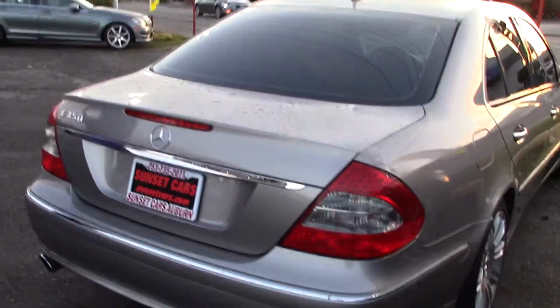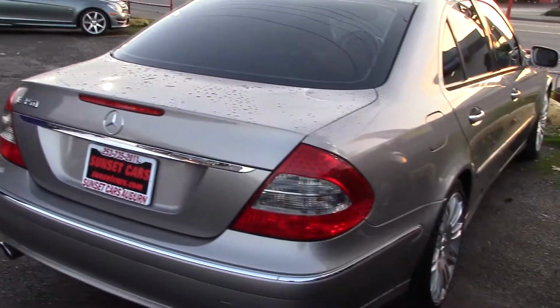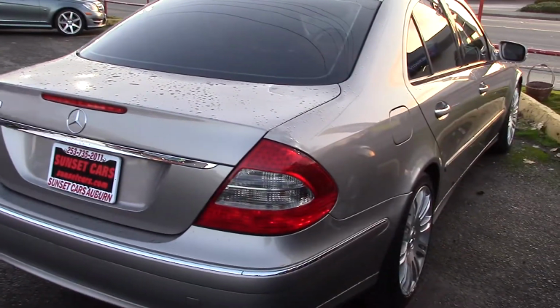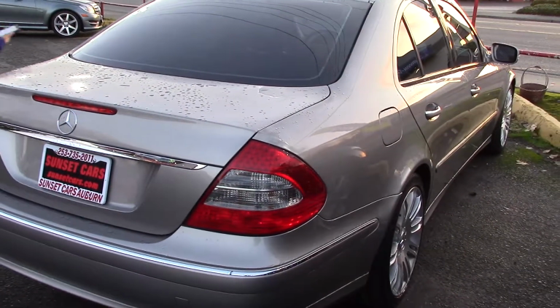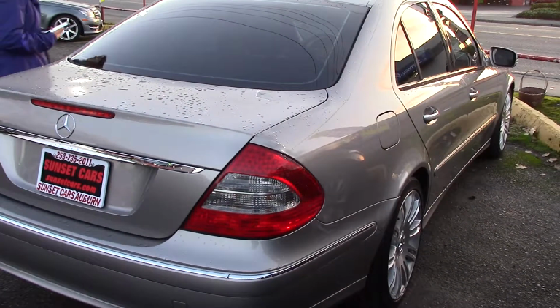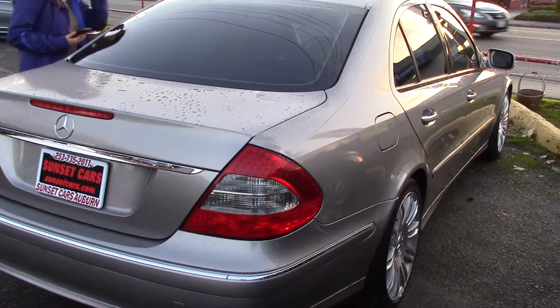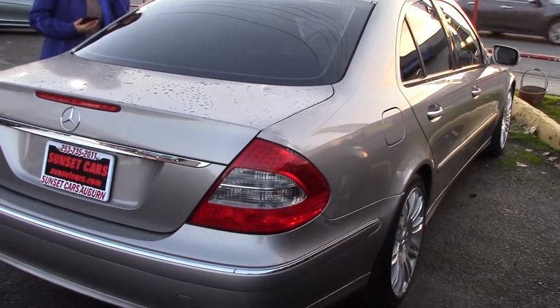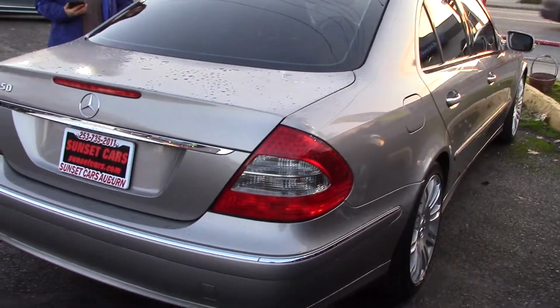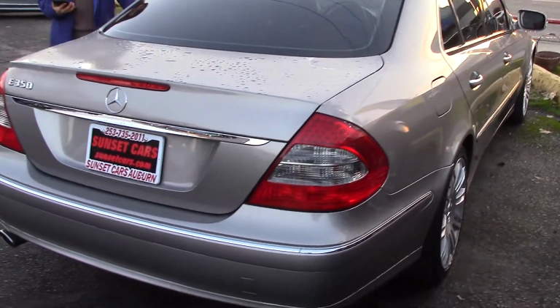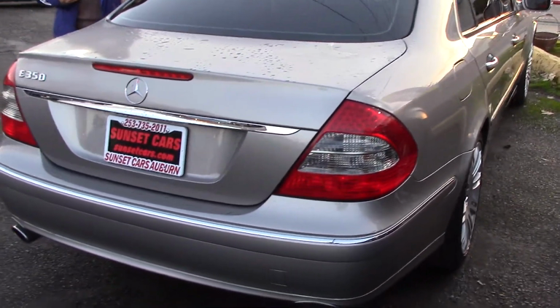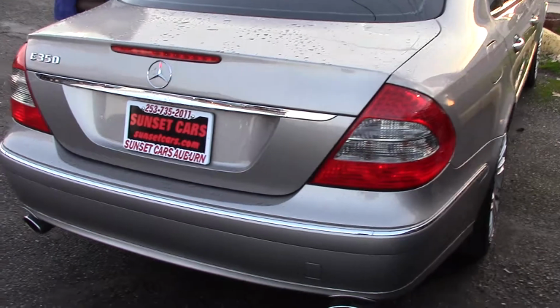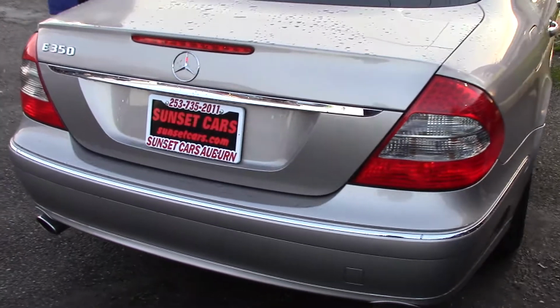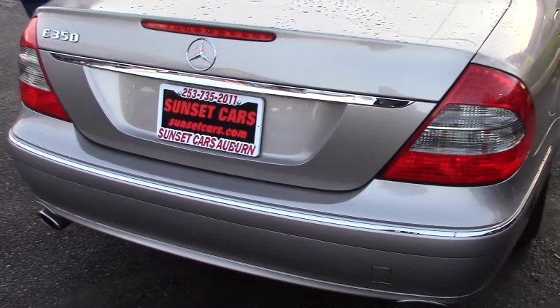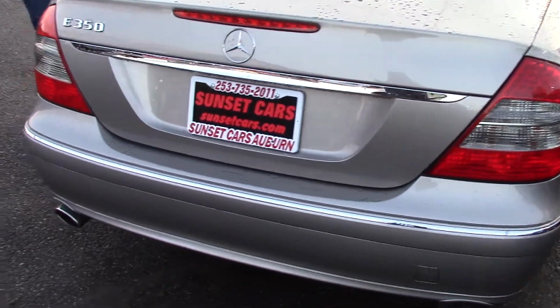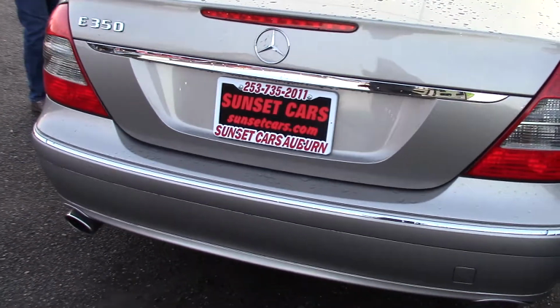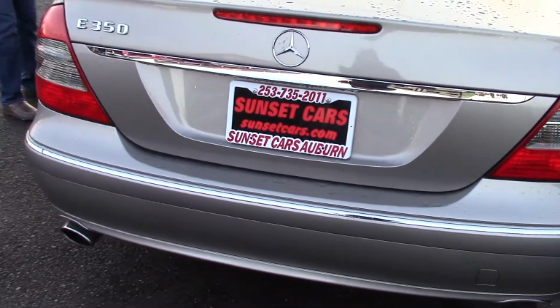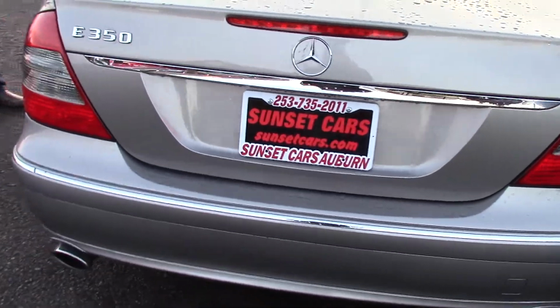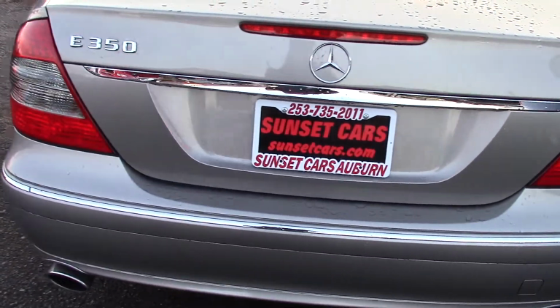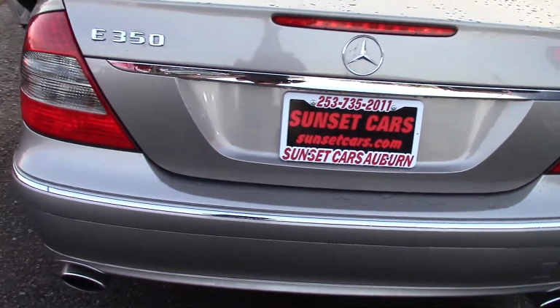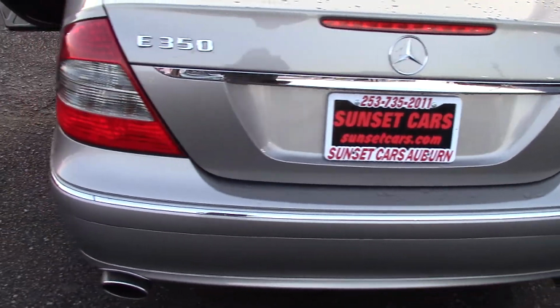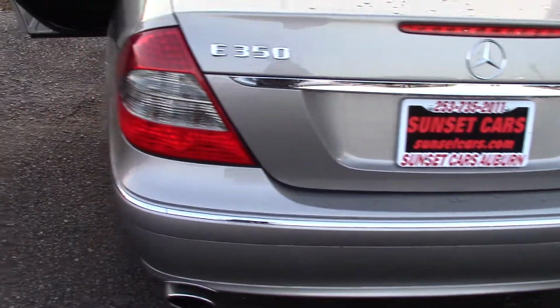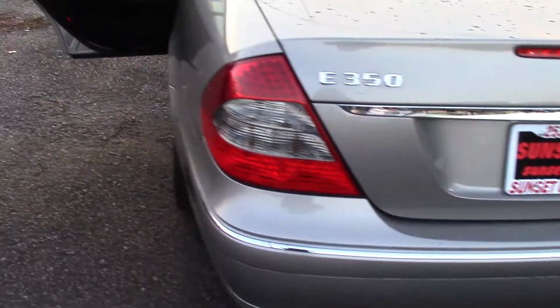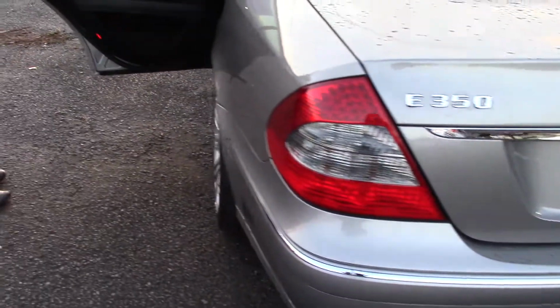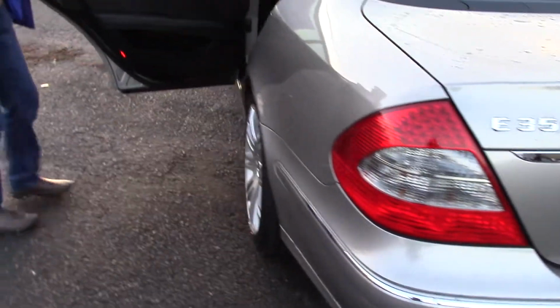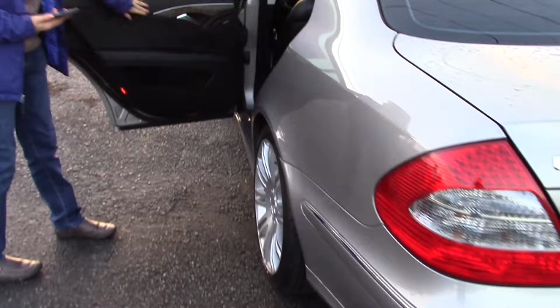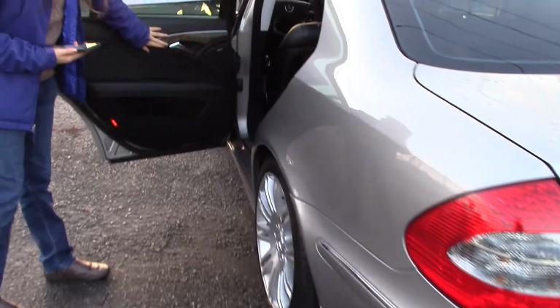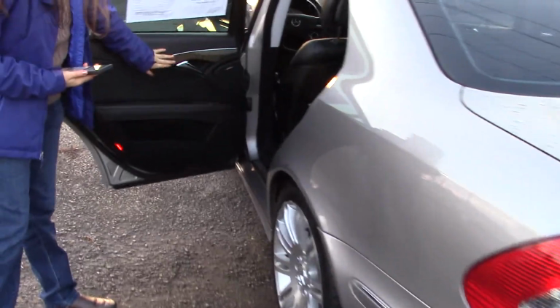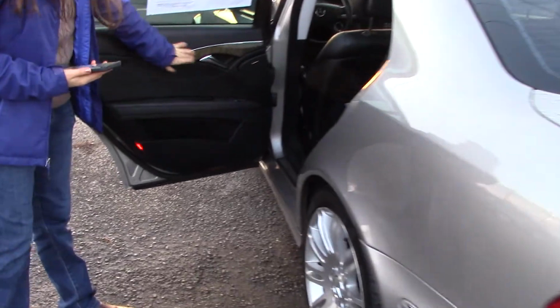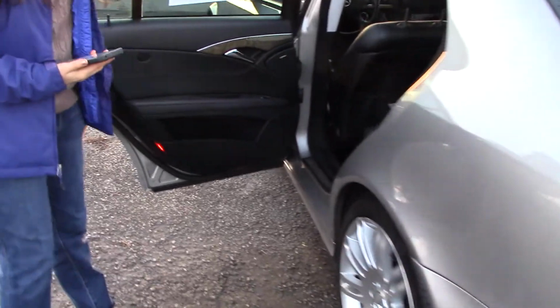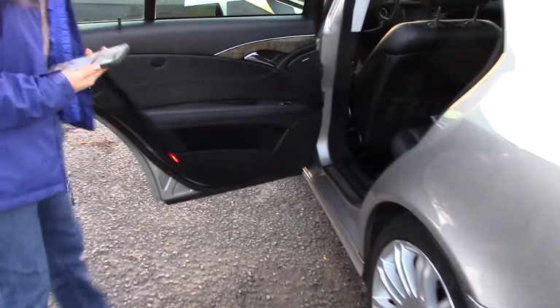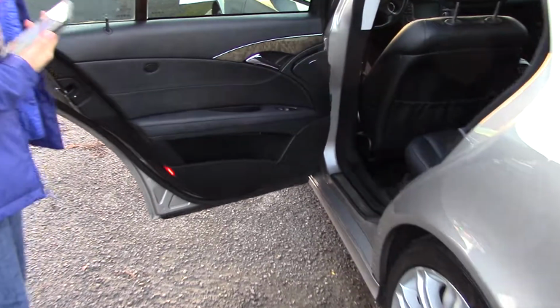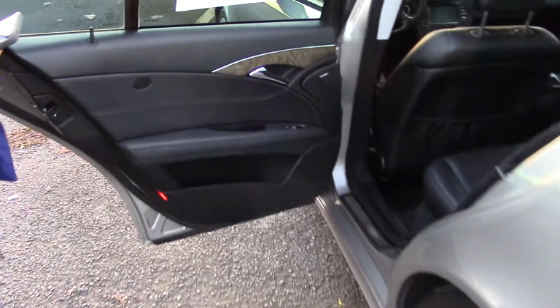Take a look at the interior. It has nice tinted windows — nobody can see into the back — but once they do, when you open the door, you have a nice wood accent here on the inside of the door panel.